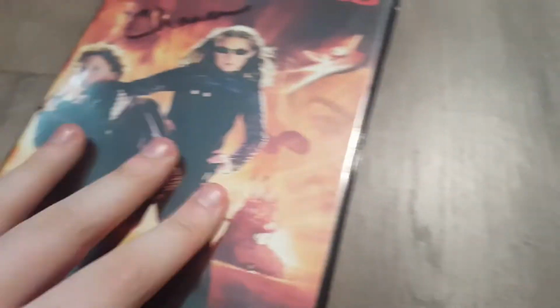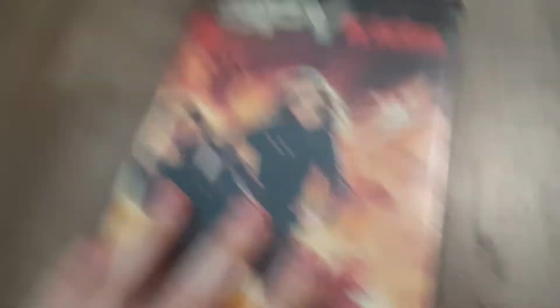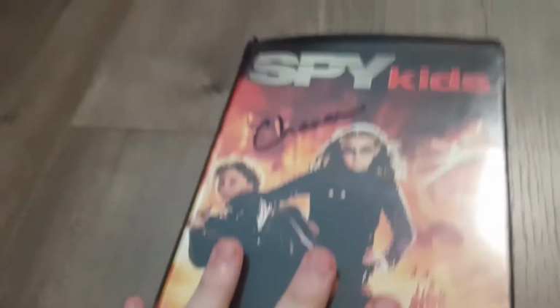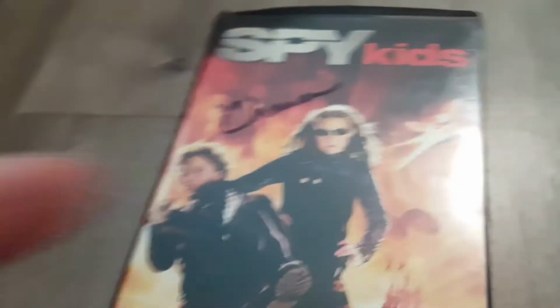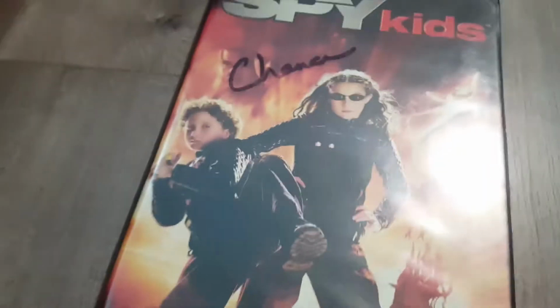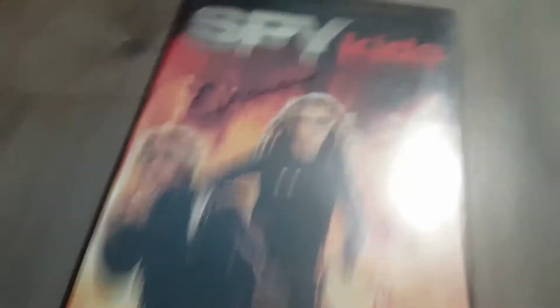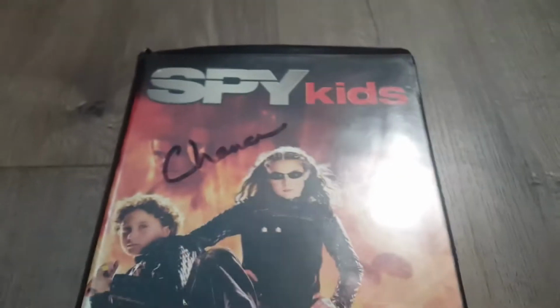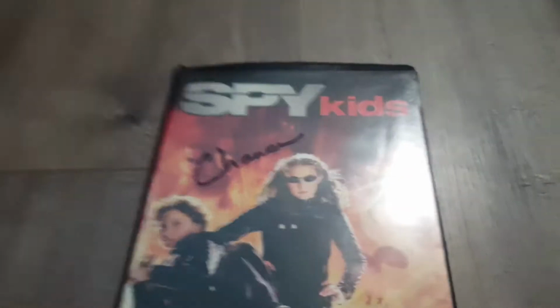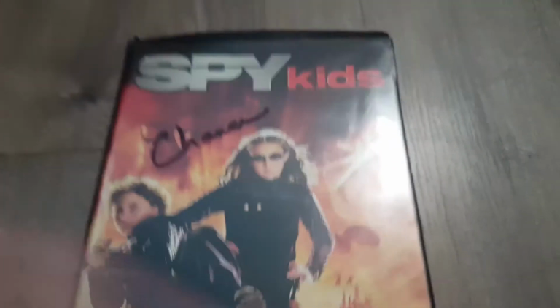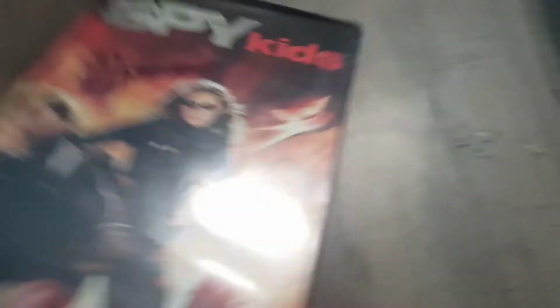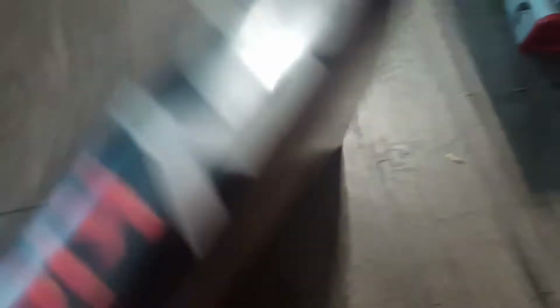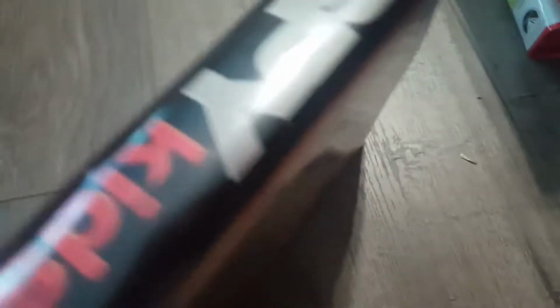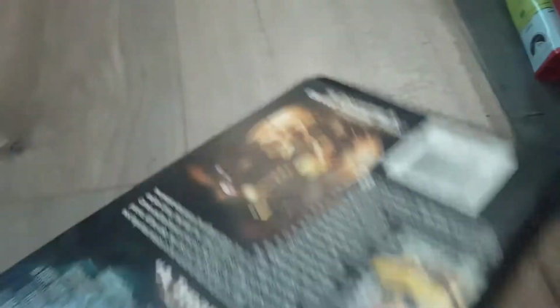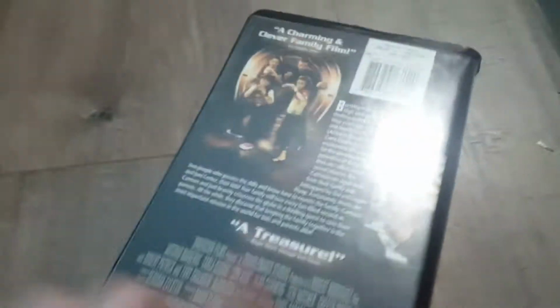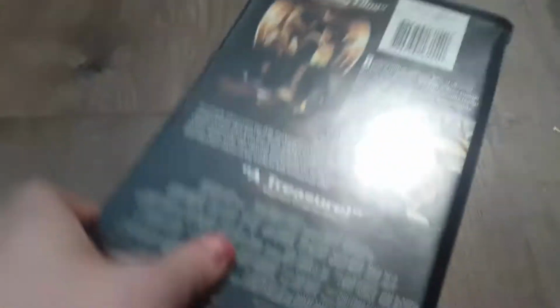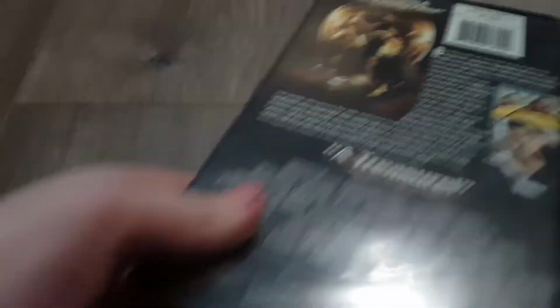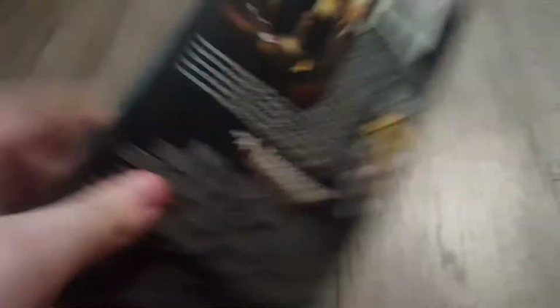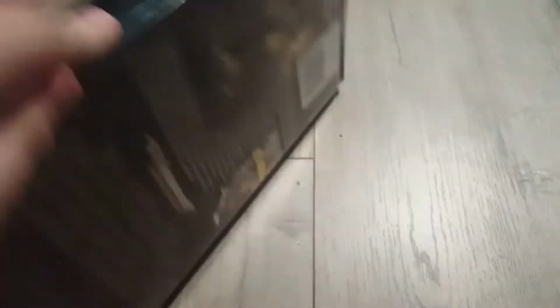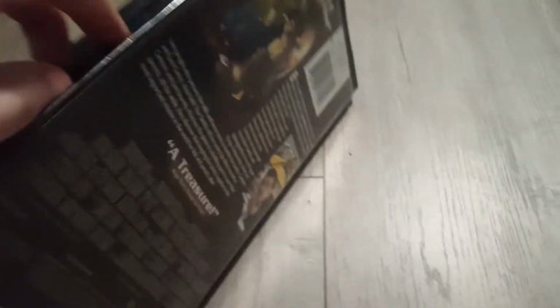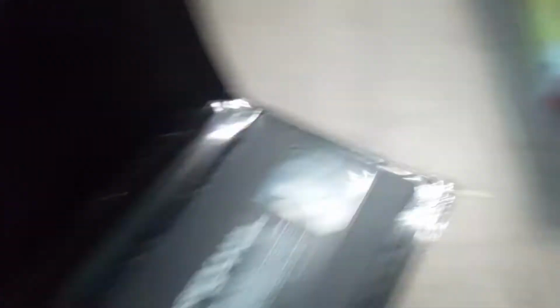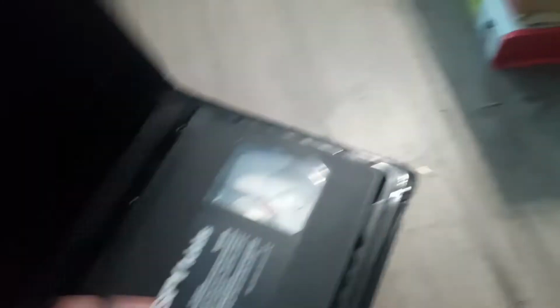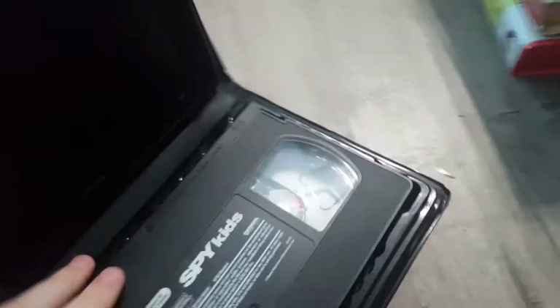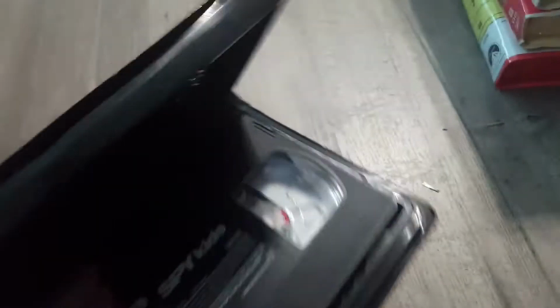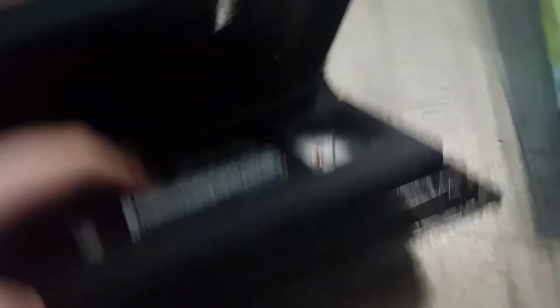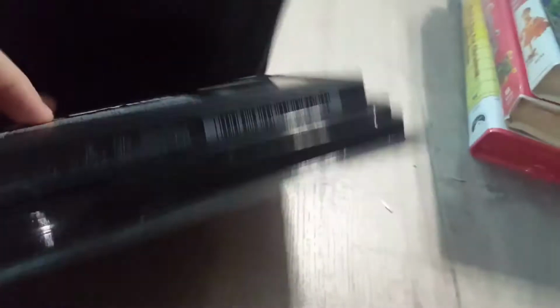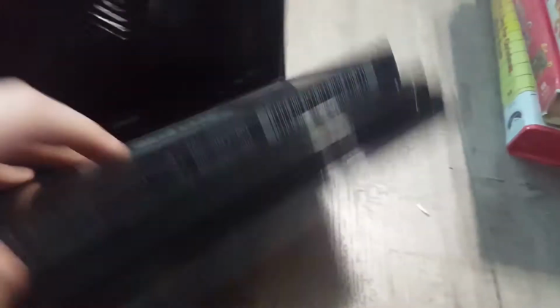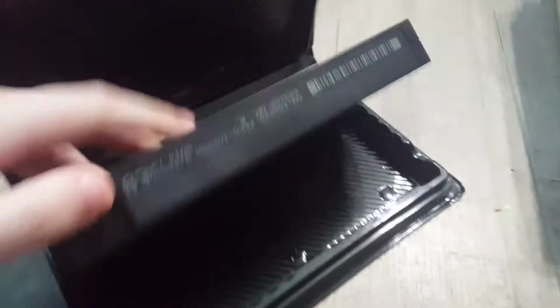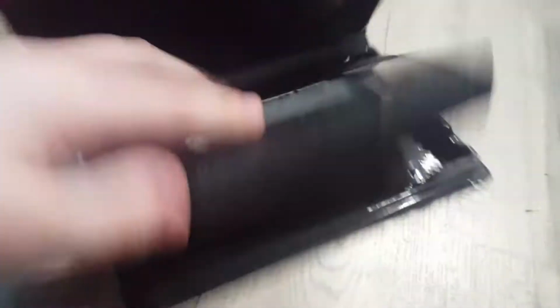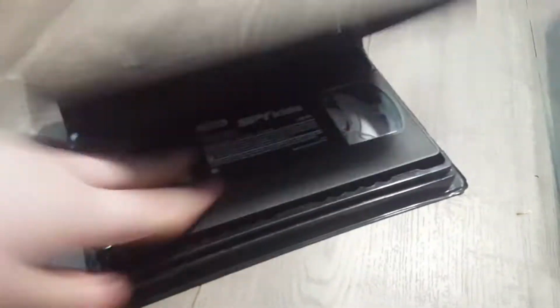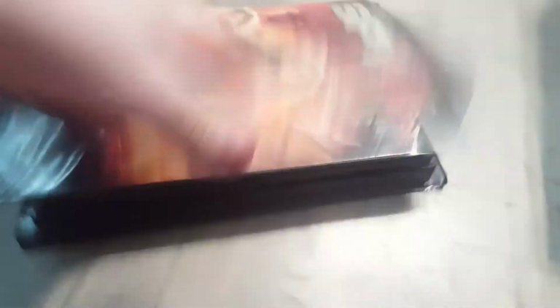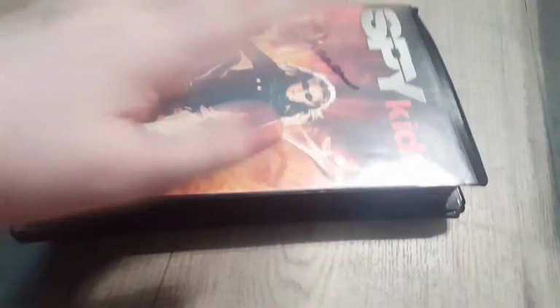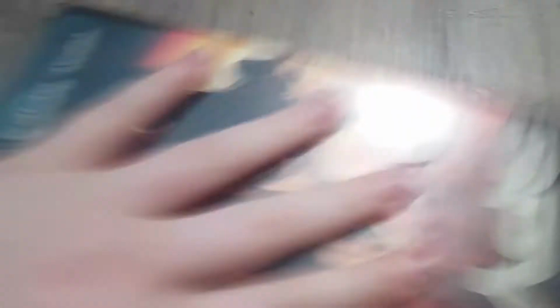And we have Spy Kids — more like spy doopies. Front, spine, and back. And now, here's the tape and label. We don't care about them as well. No.